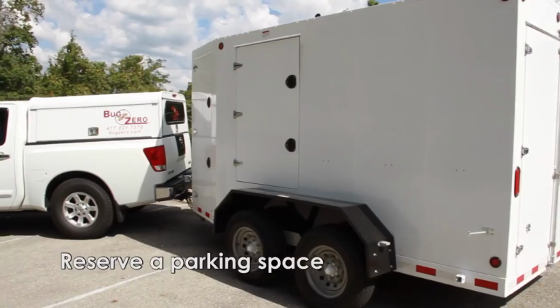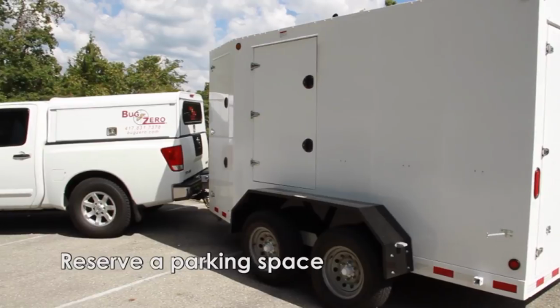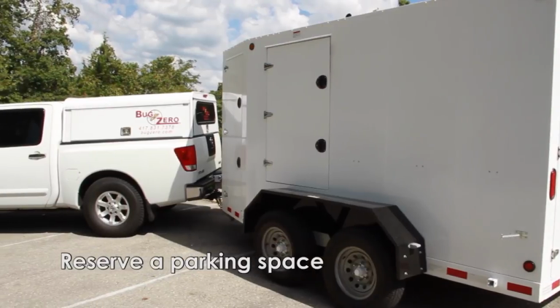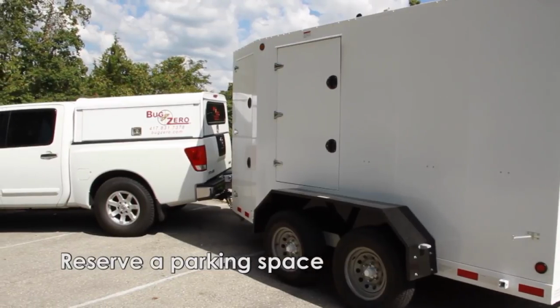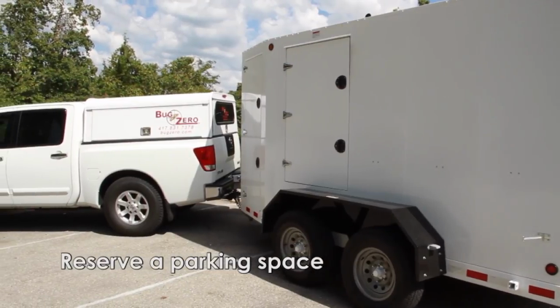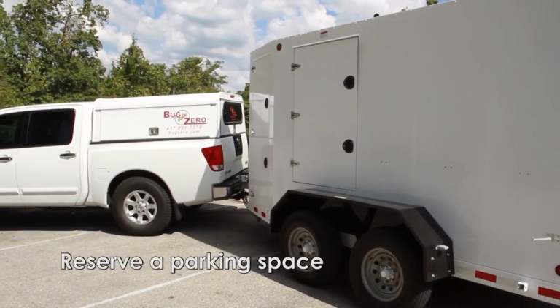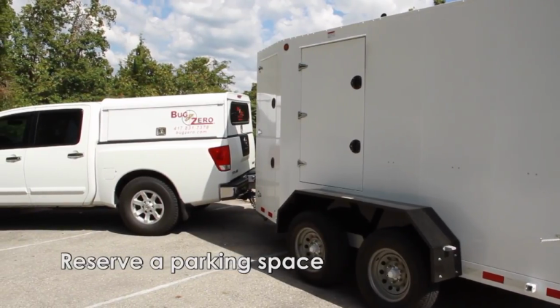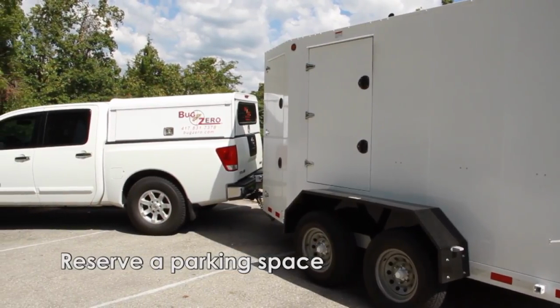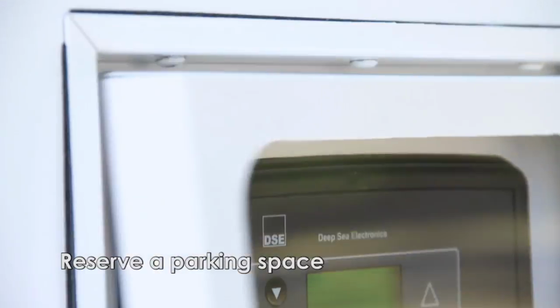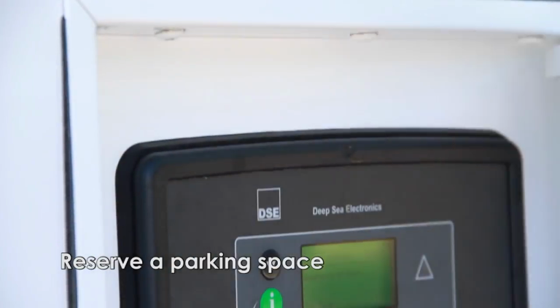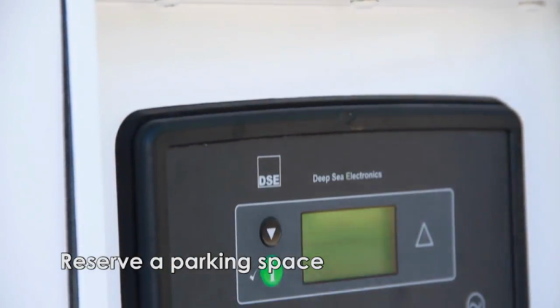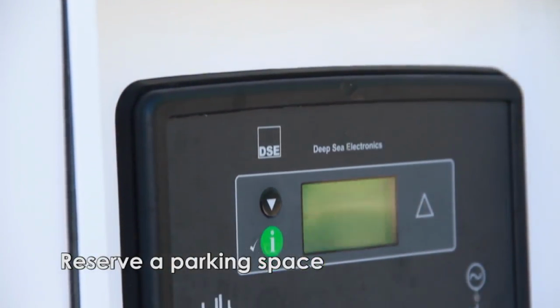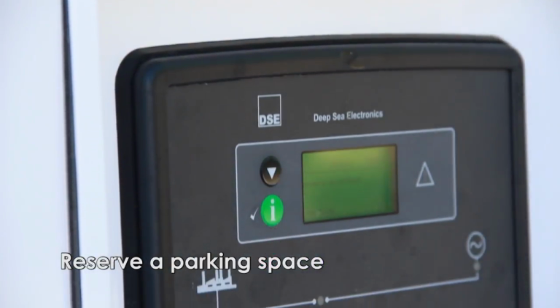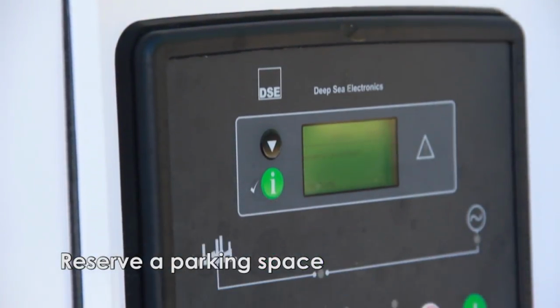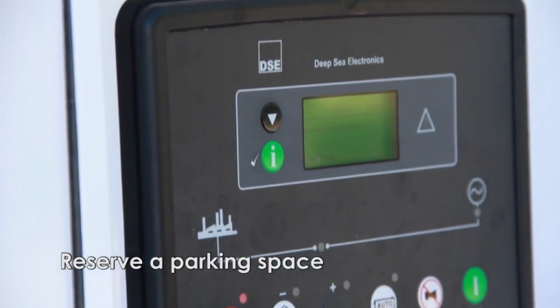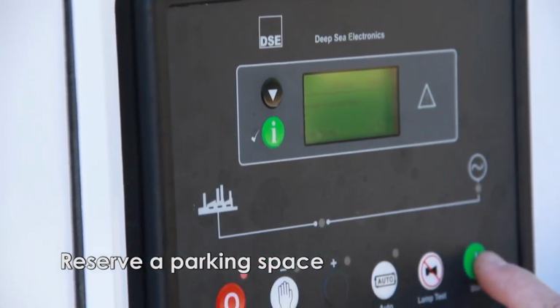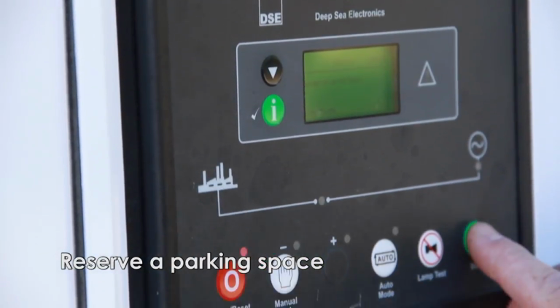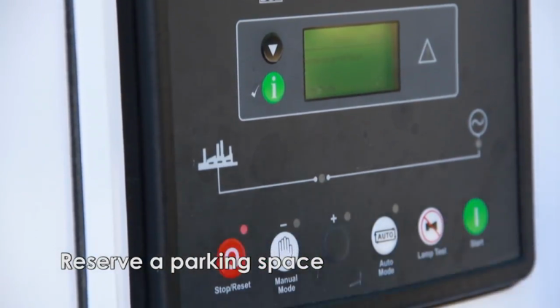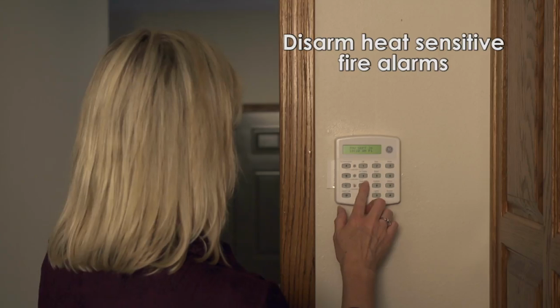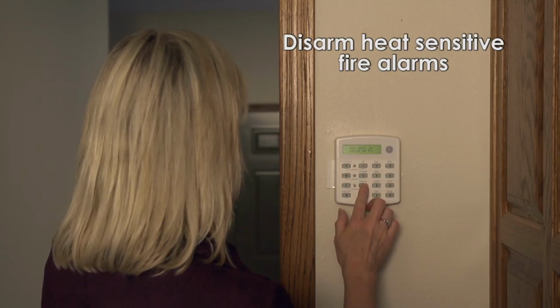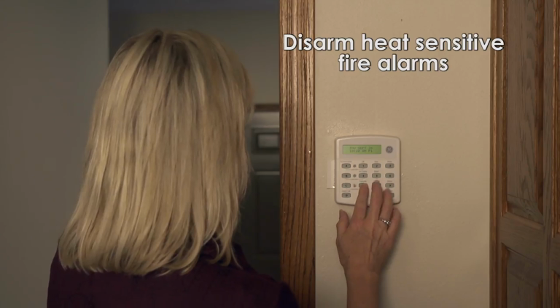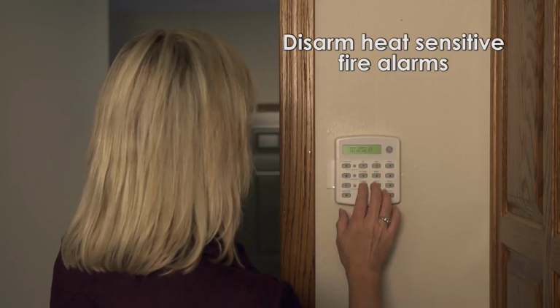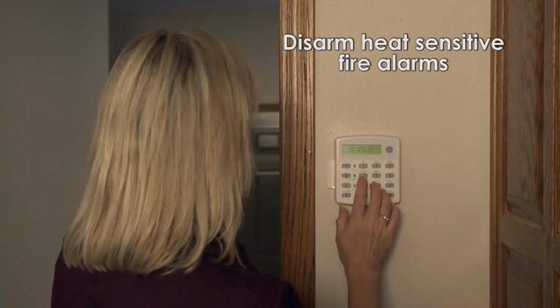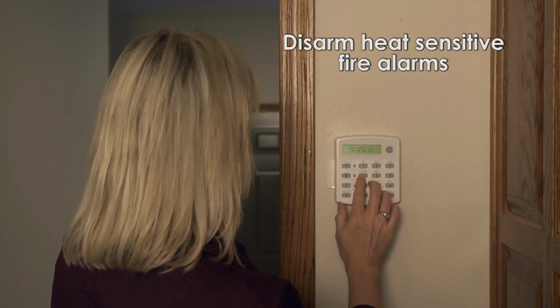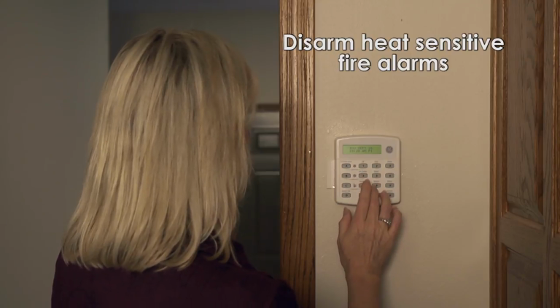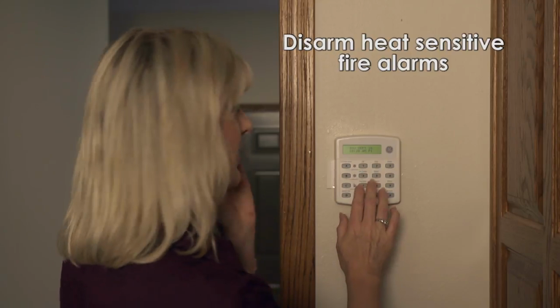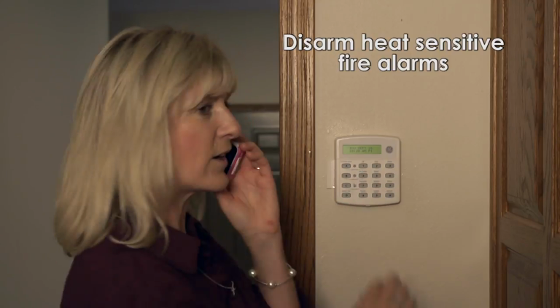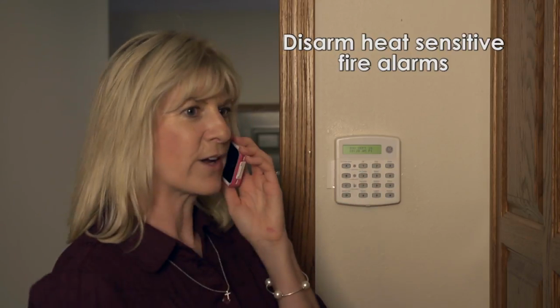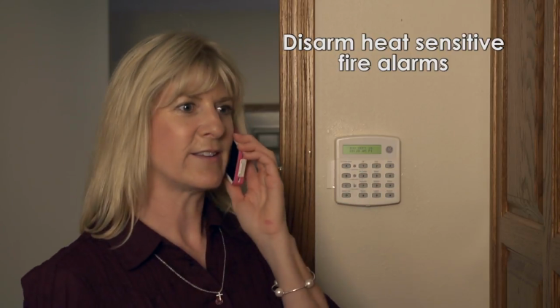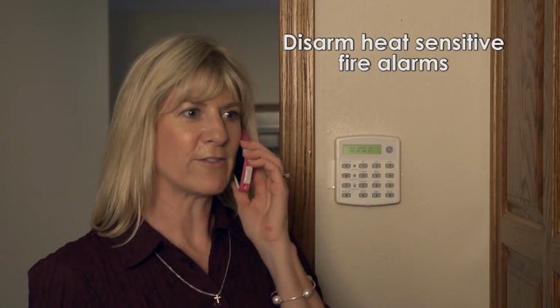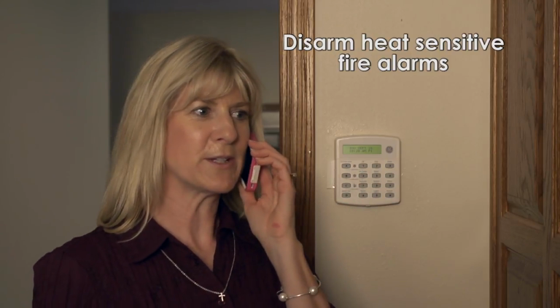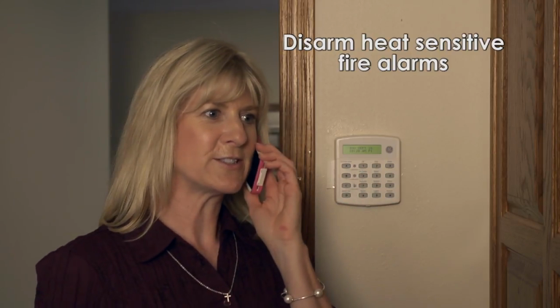Start off by reserving a parking space for us to park the equipment near the area we'll be treating. Notify your security company to disarm heat-sensitive fire alarms.